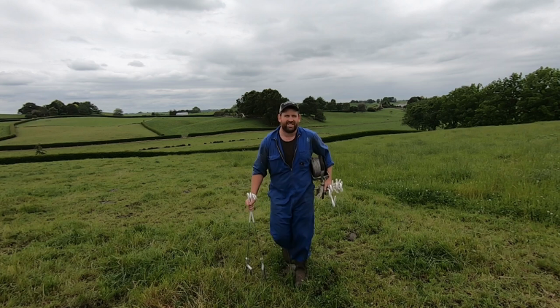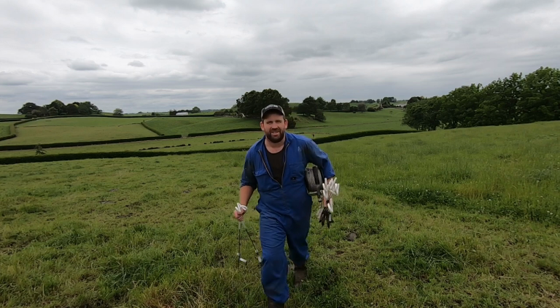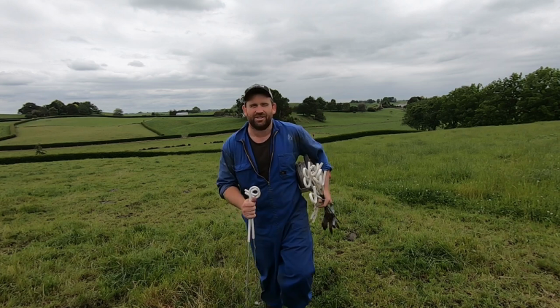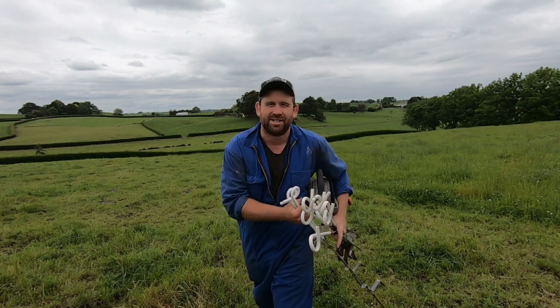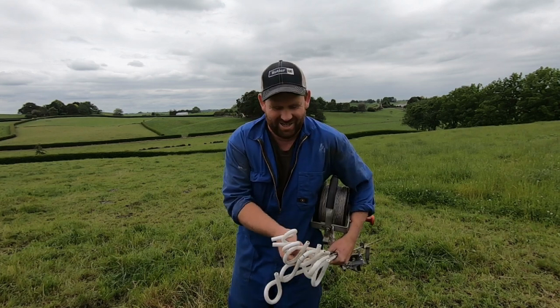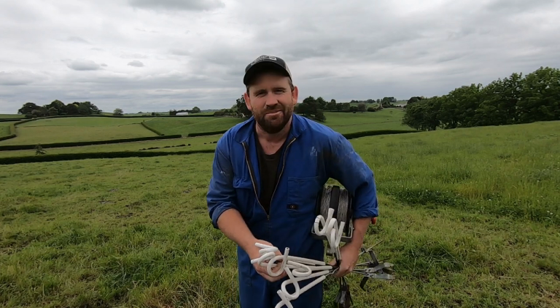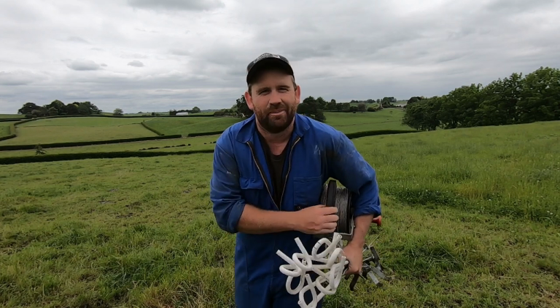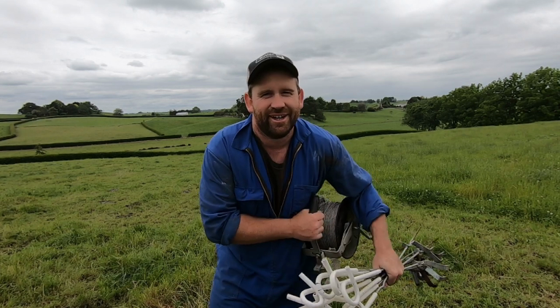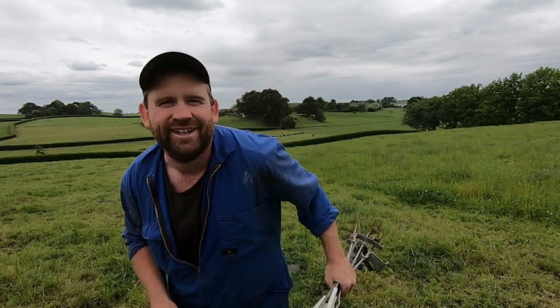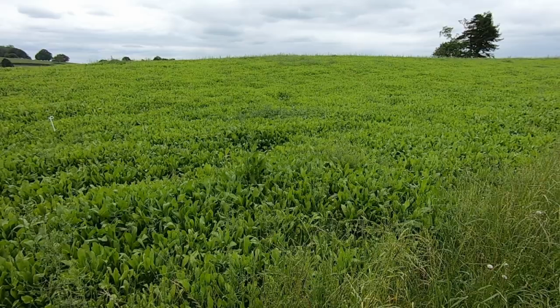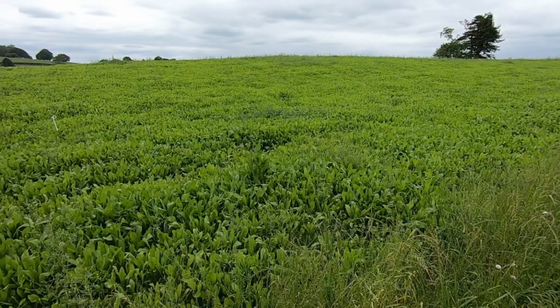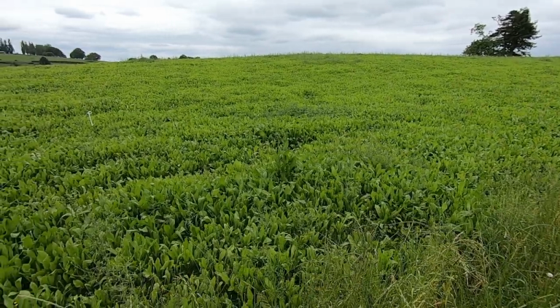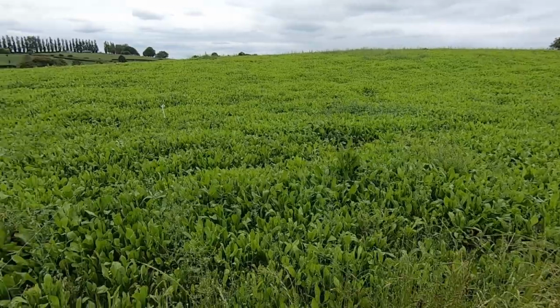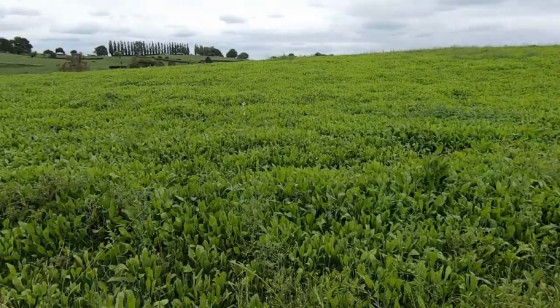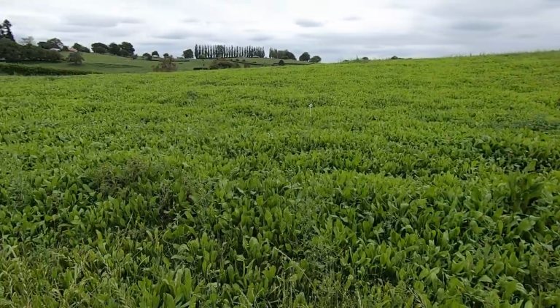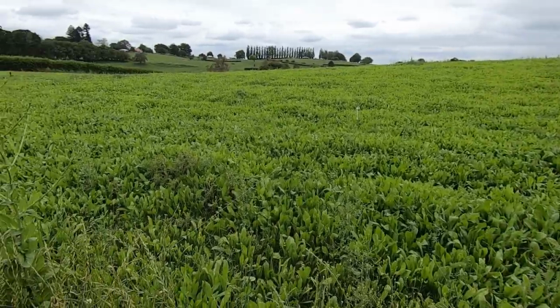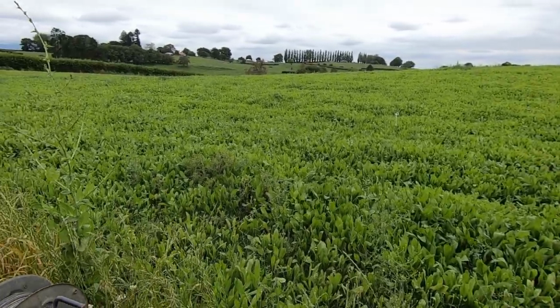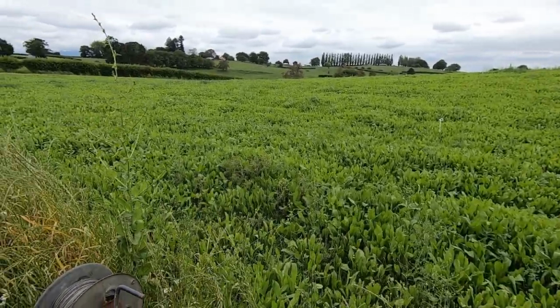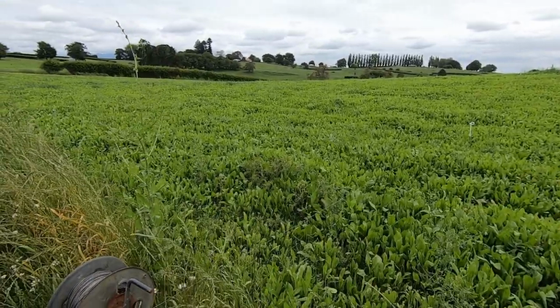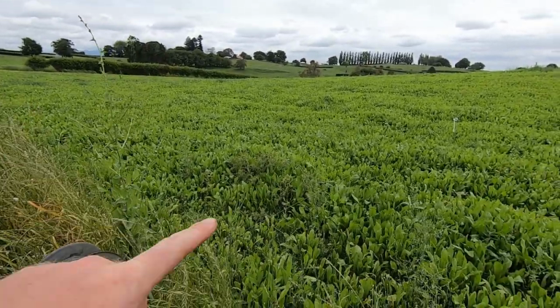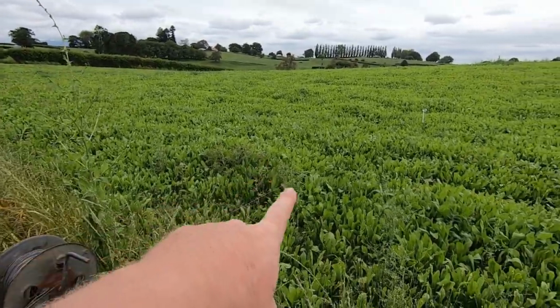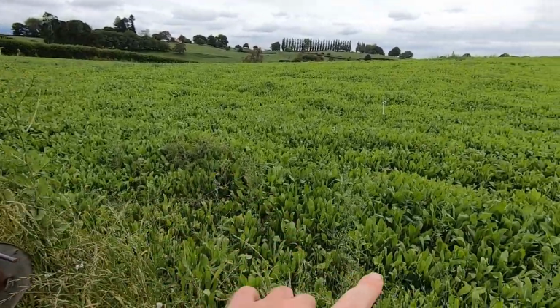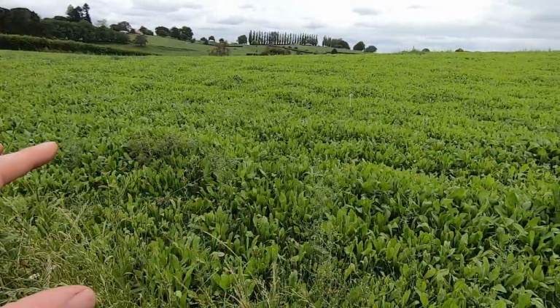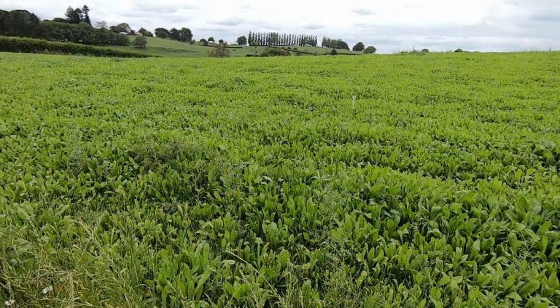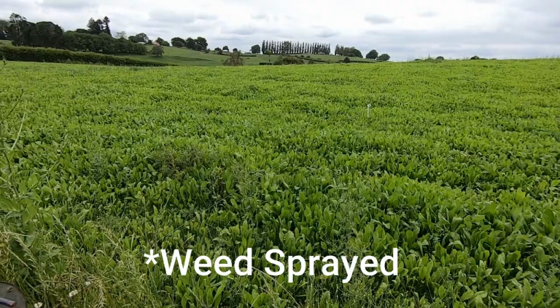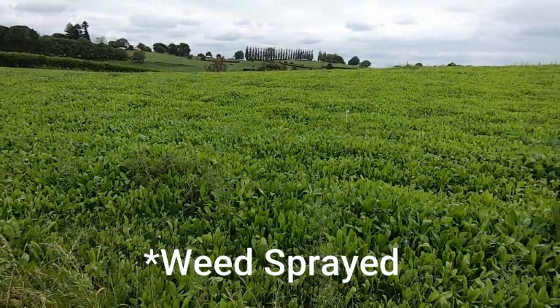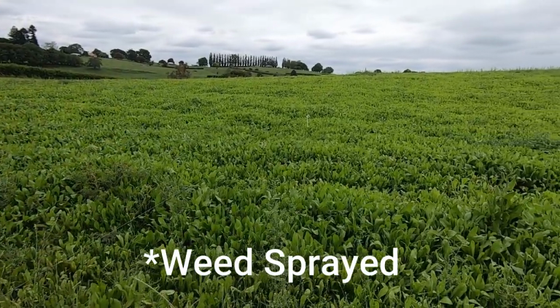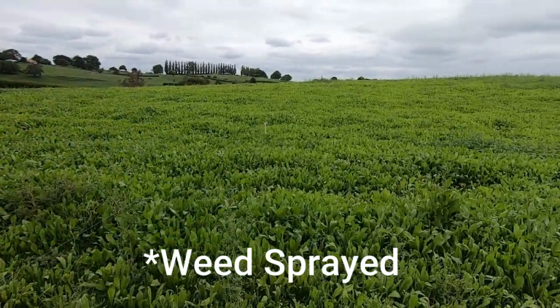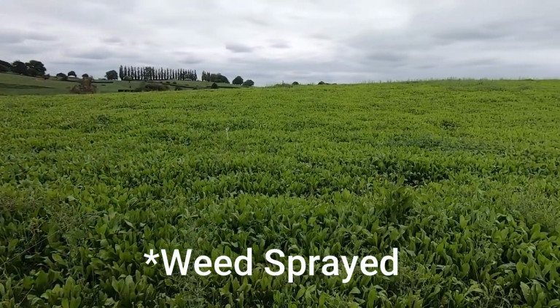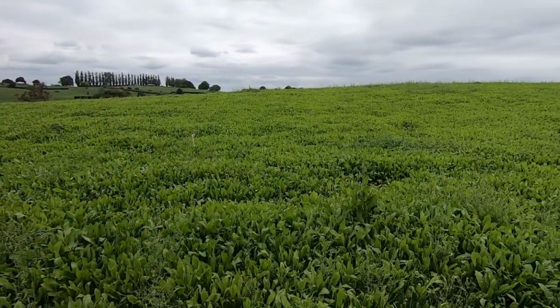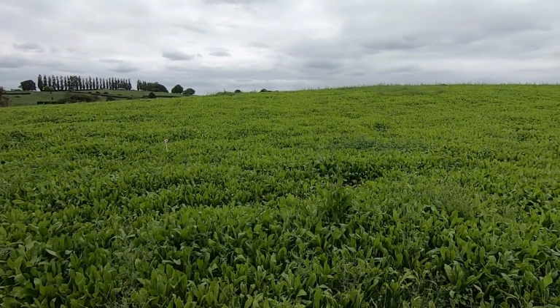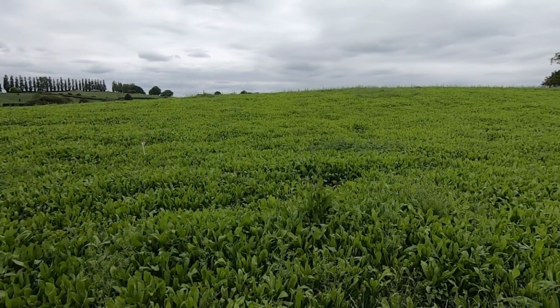We do need some more reels, so maybe I'll get dad some geared ones for Christmas — probably not a bad idea. Check out the chicory too — the cows will be going in here pretty soon. It's a little bit weedier than we would have liked. We should have pasture sprayed it but didn't get the time this year.